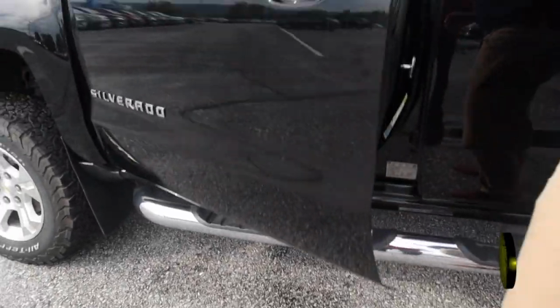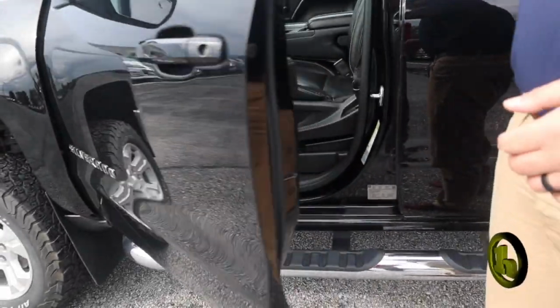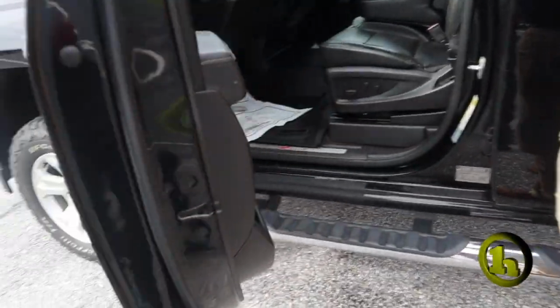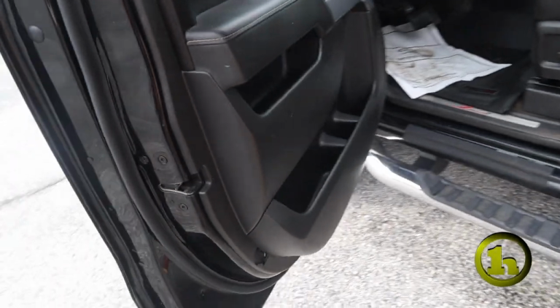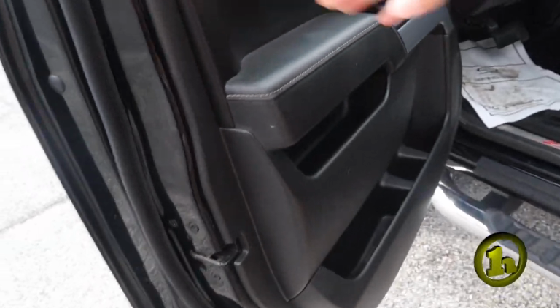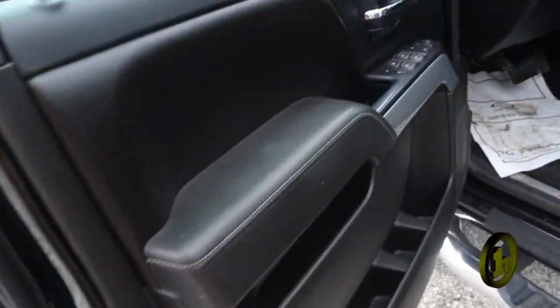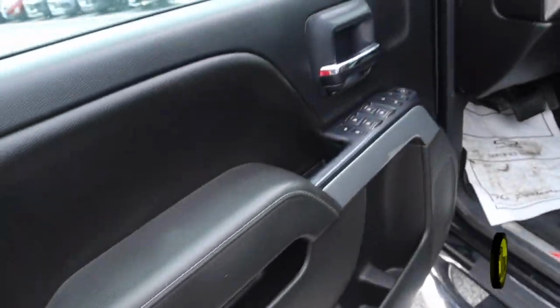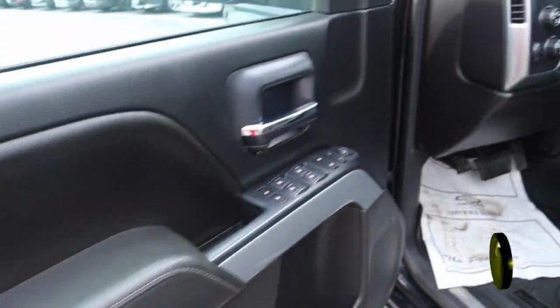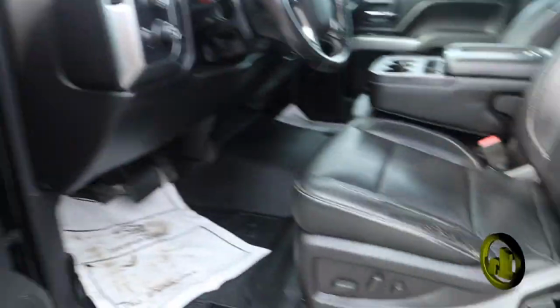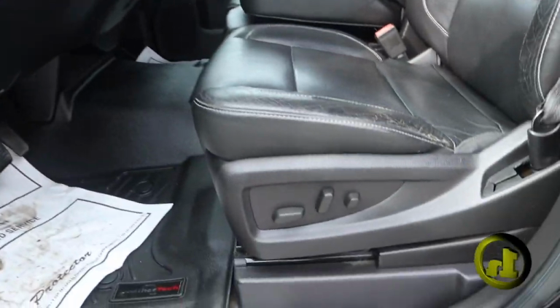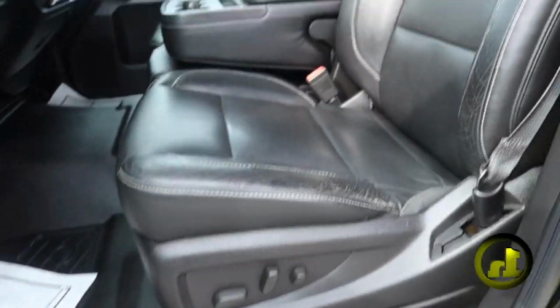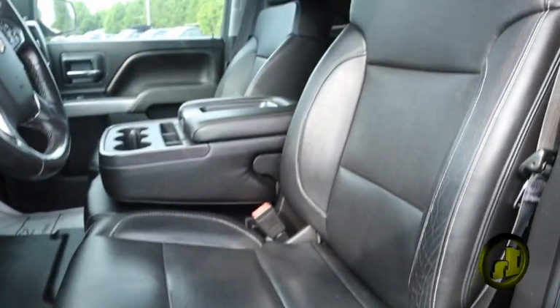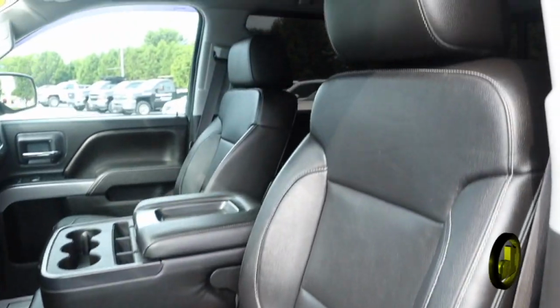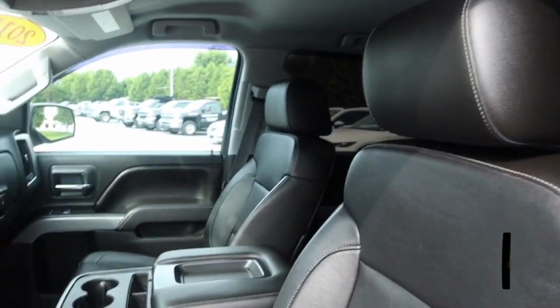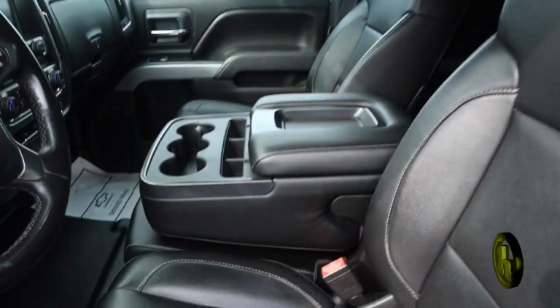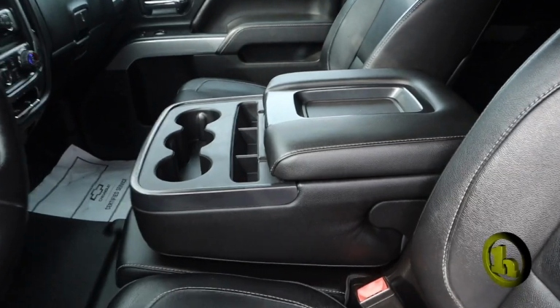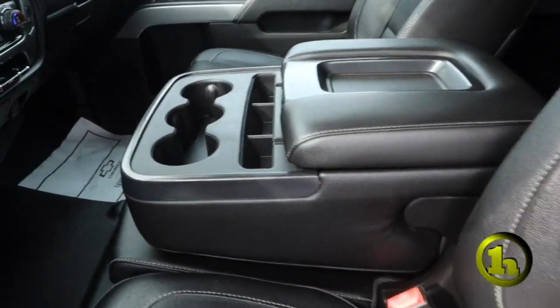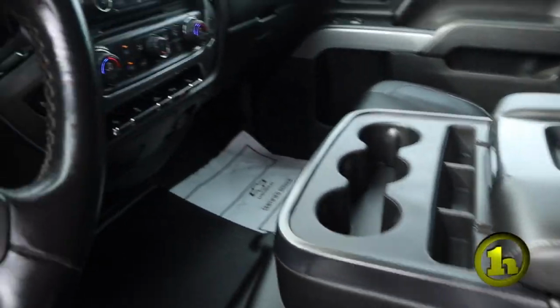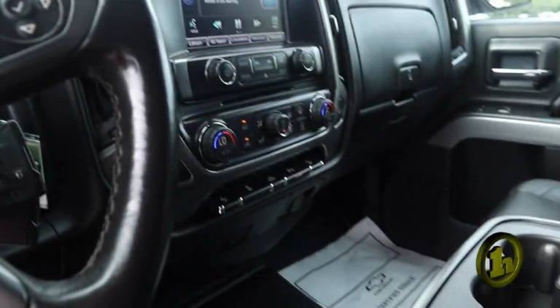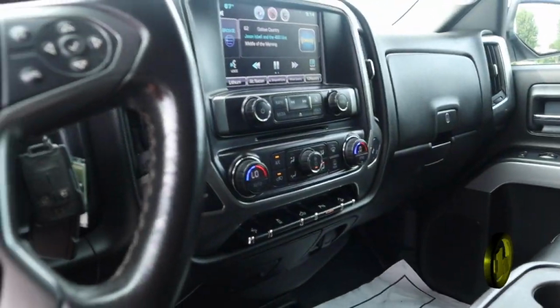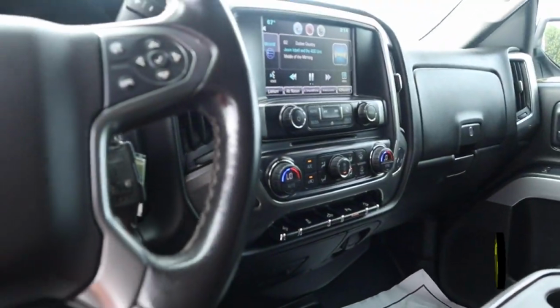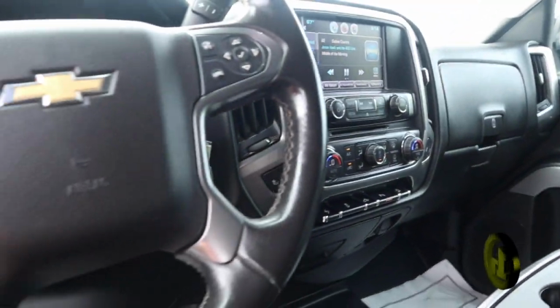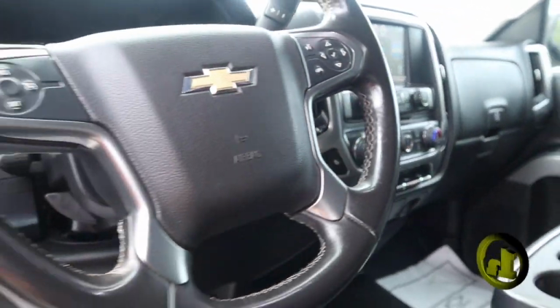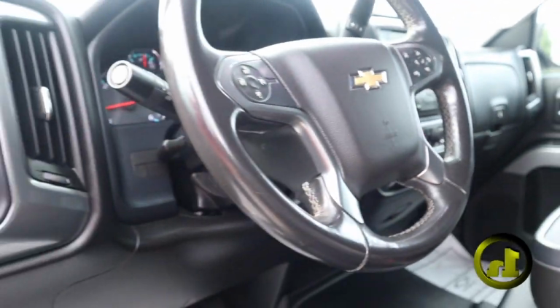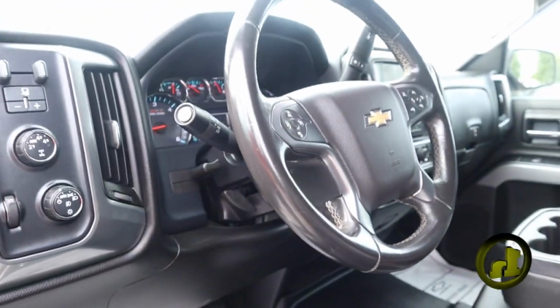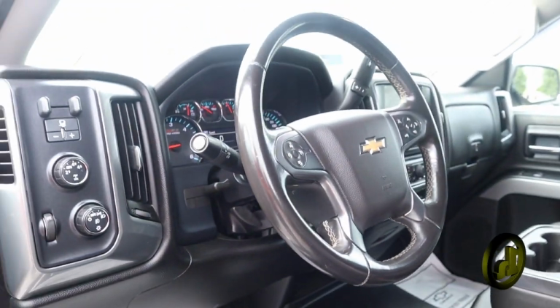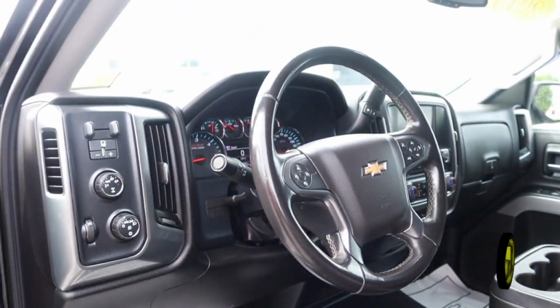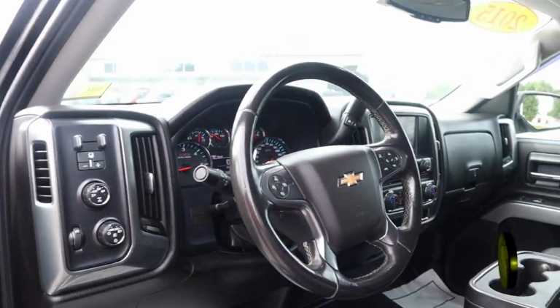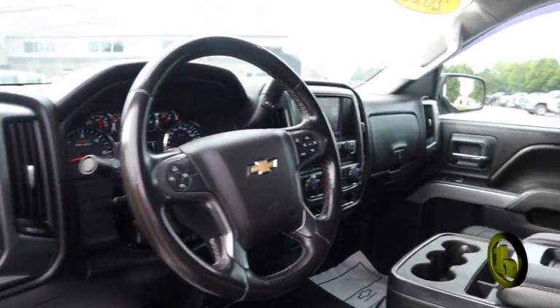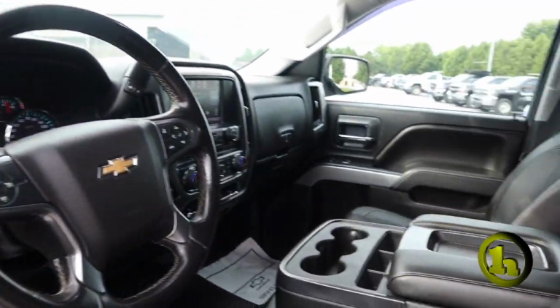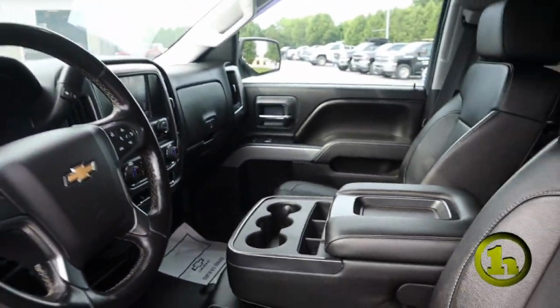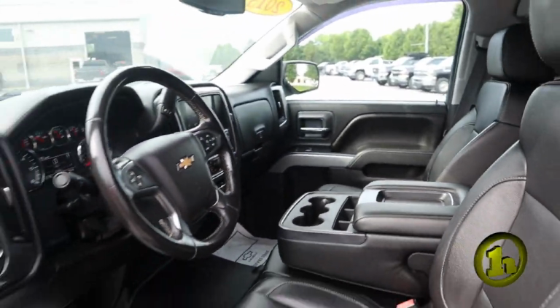Come on inside here. So you're gonna have a leather interior, heated seats, there's a pedal adjustment on there which you don't see all the time so that's pretty cool to have. Bed lights, park assist — it's got it all.